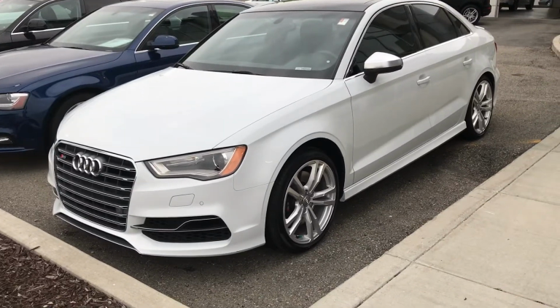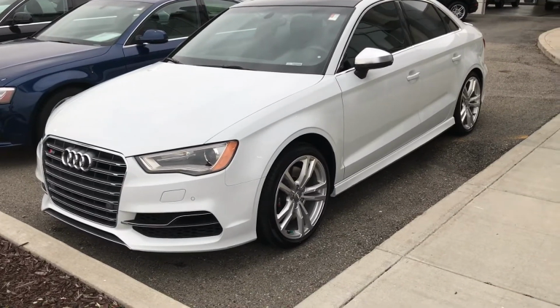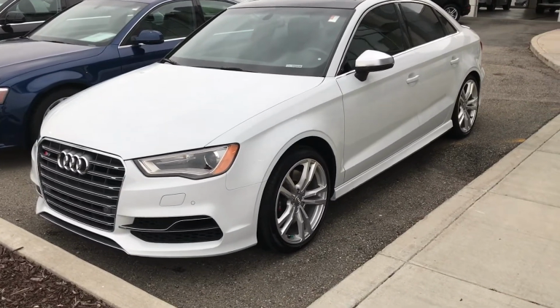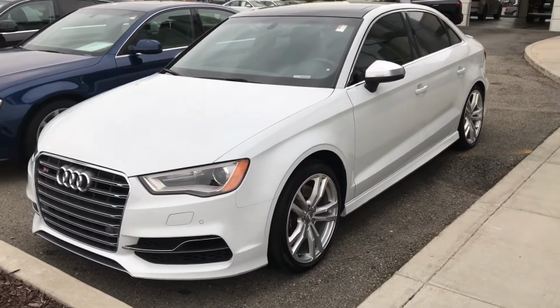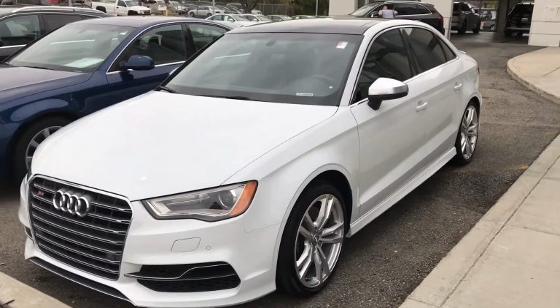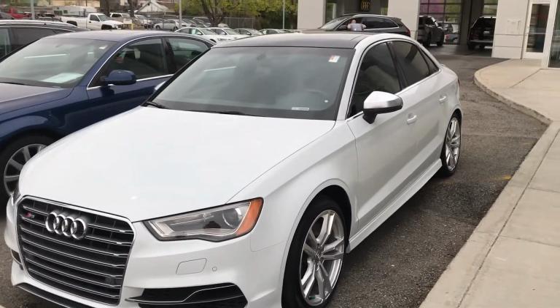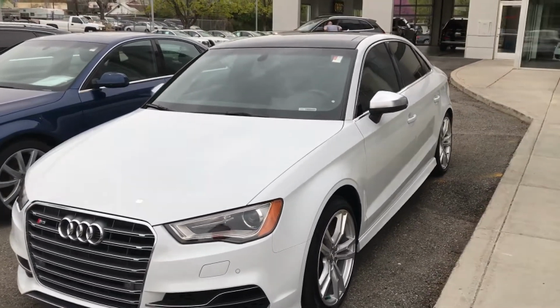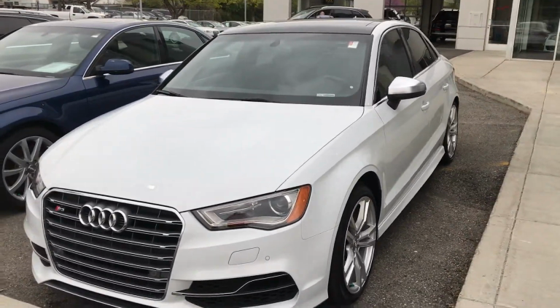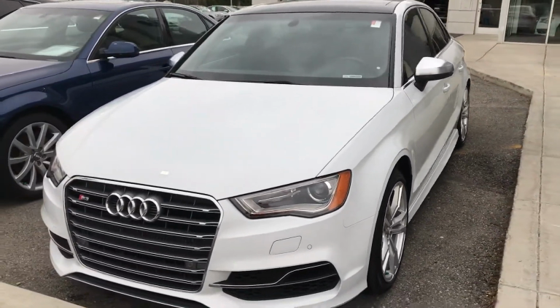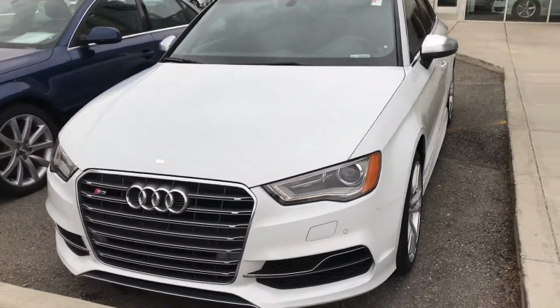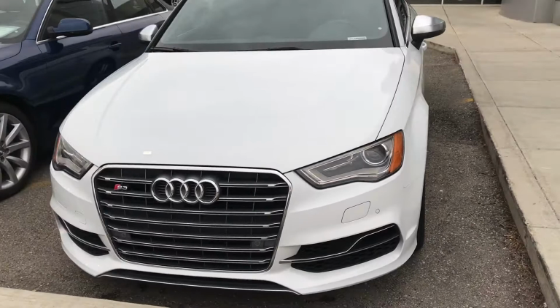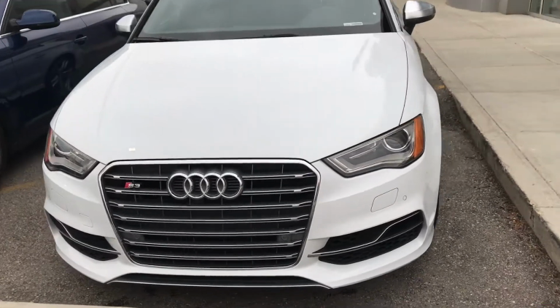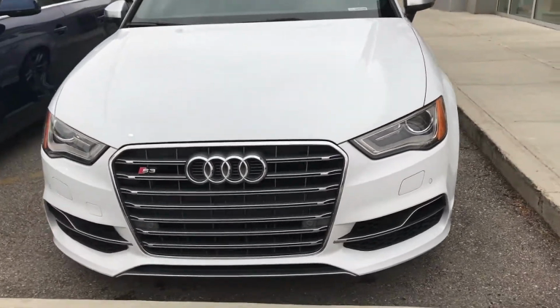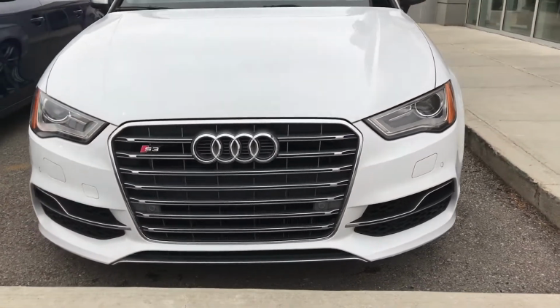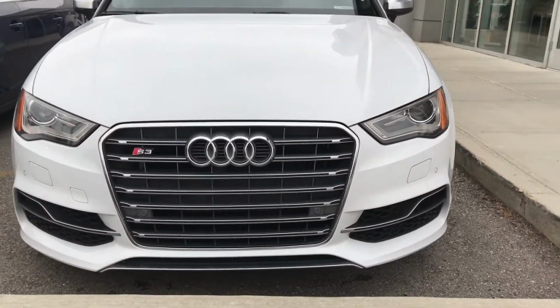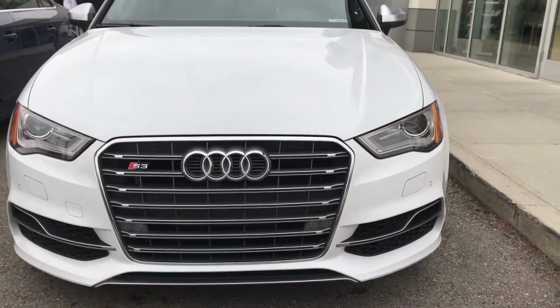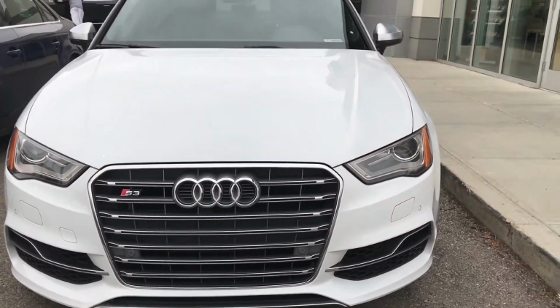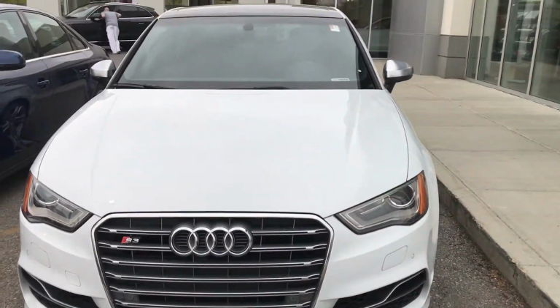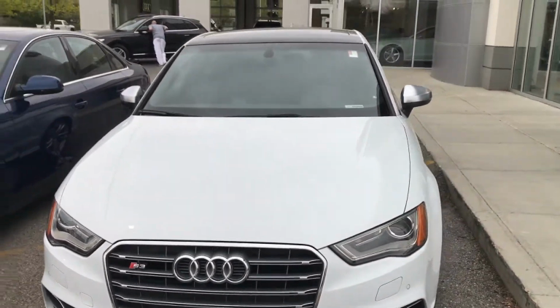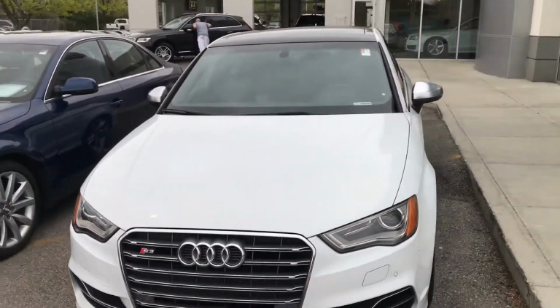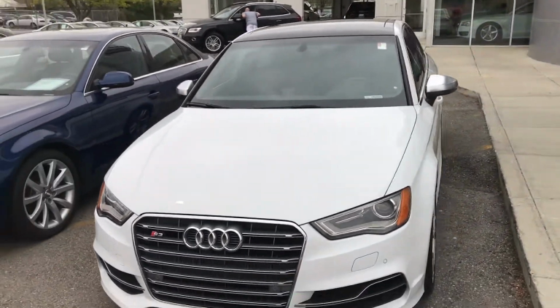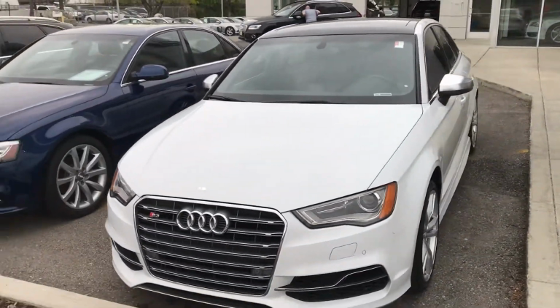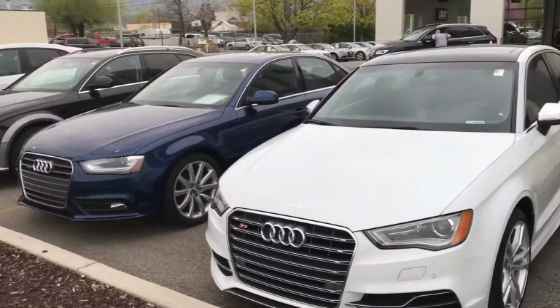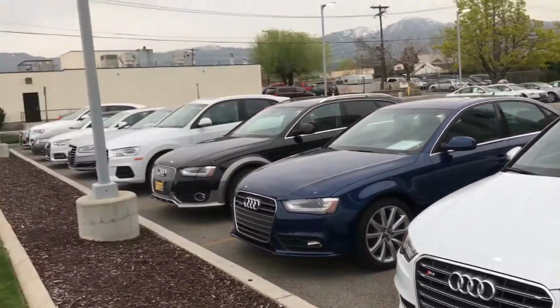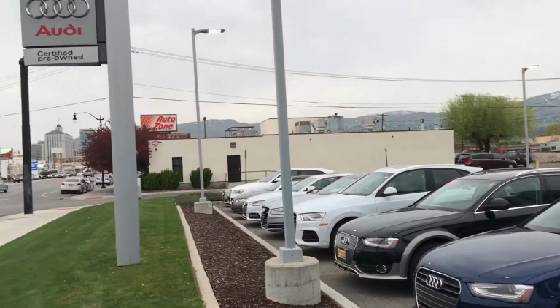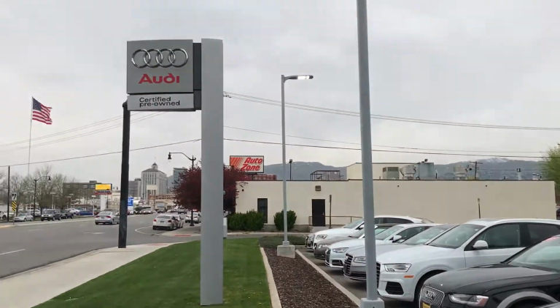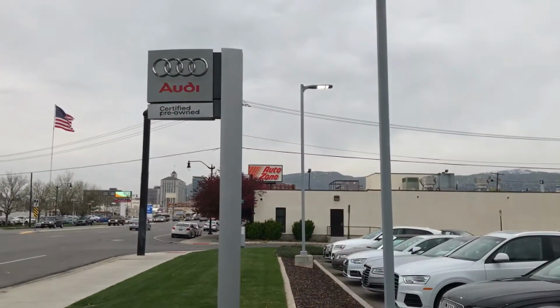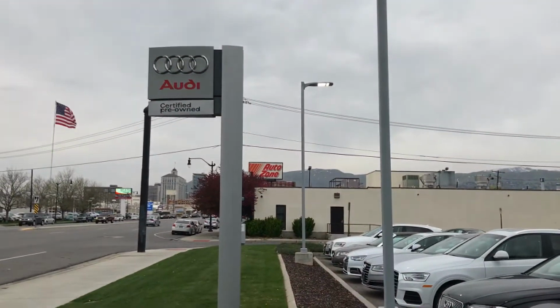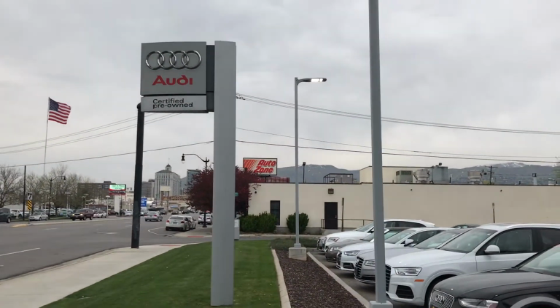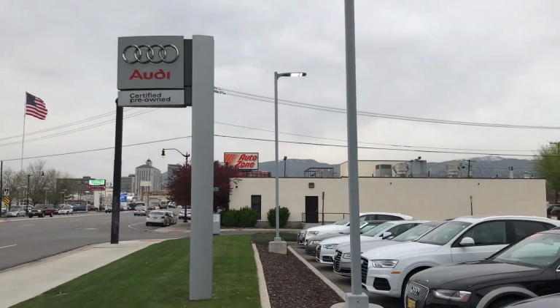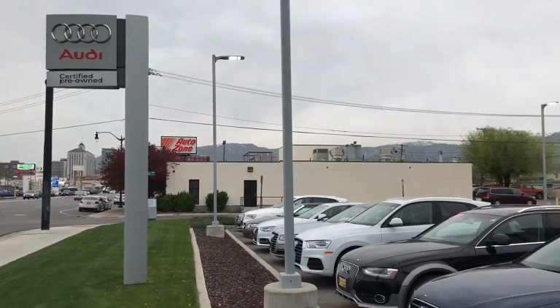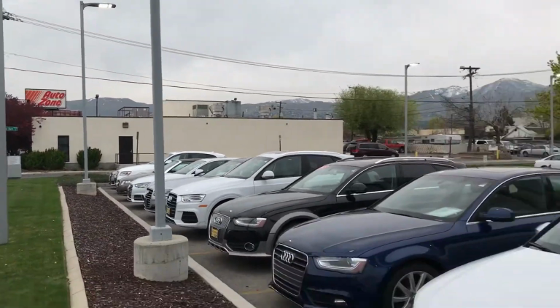Quick video — this is a 2015 Audi S3, currently for sale at Strong Audi here in Salt Lake City, Utah.